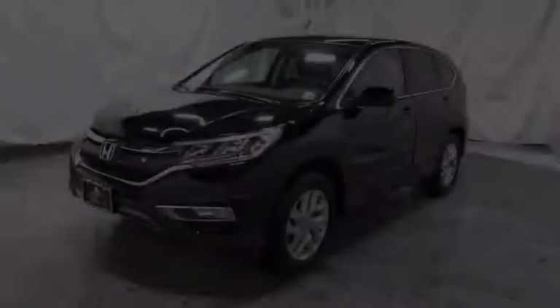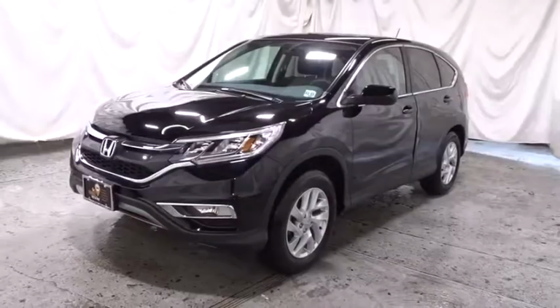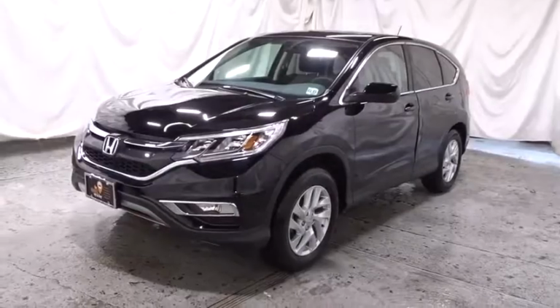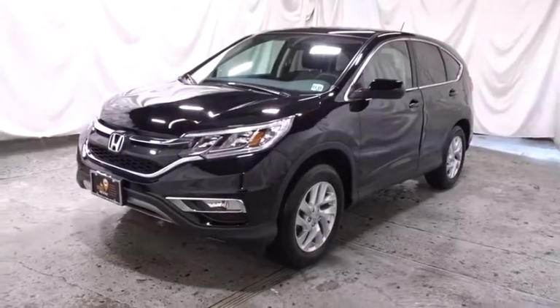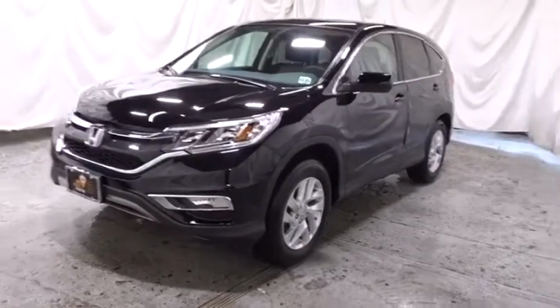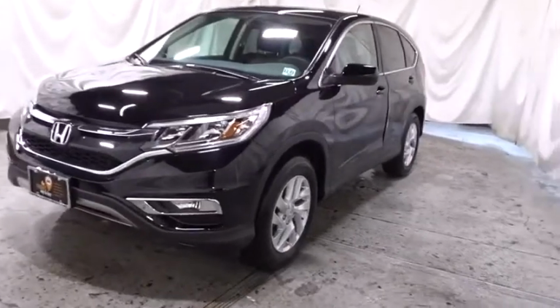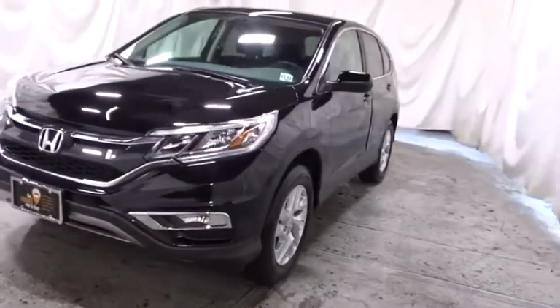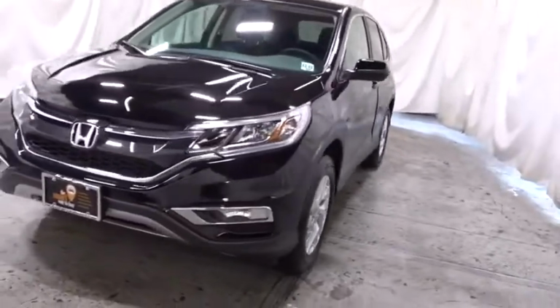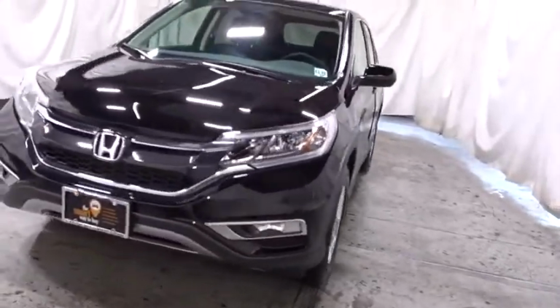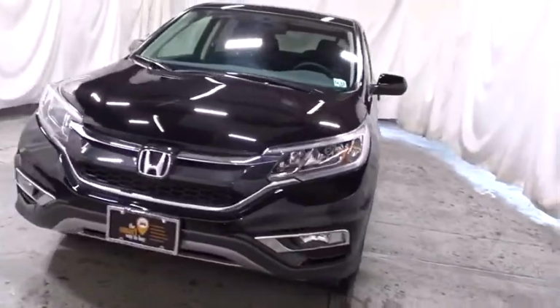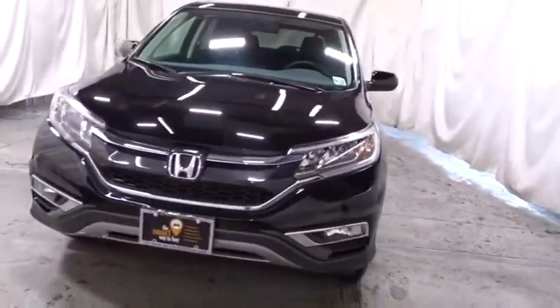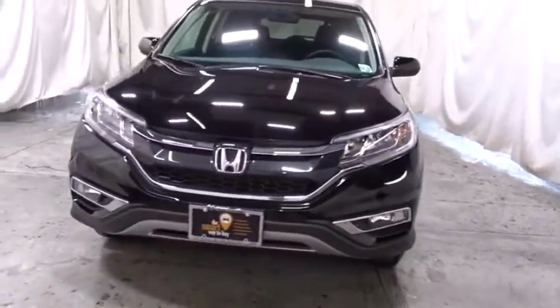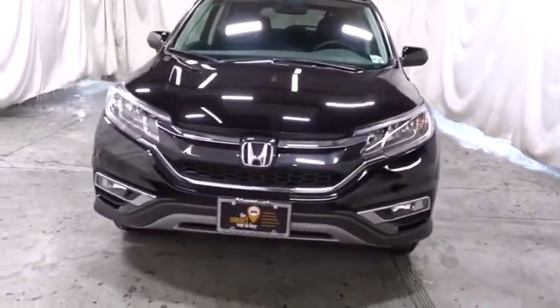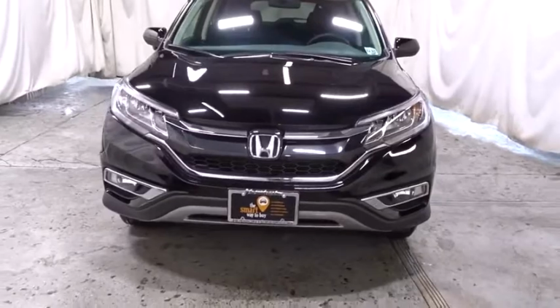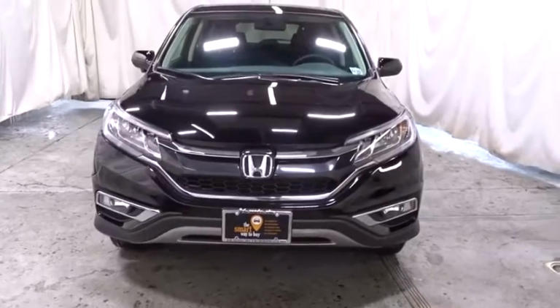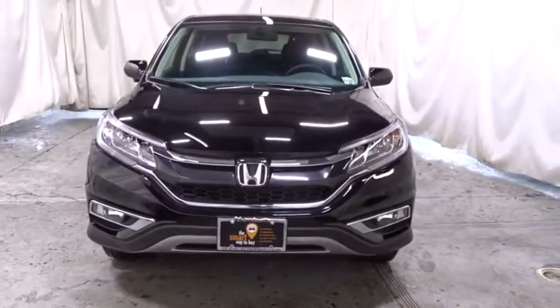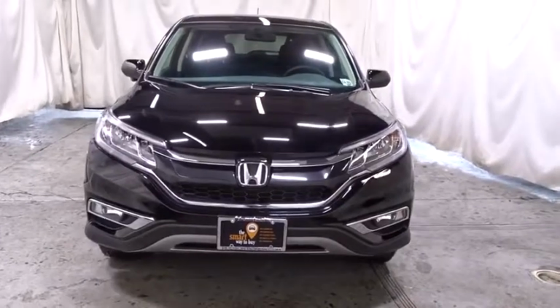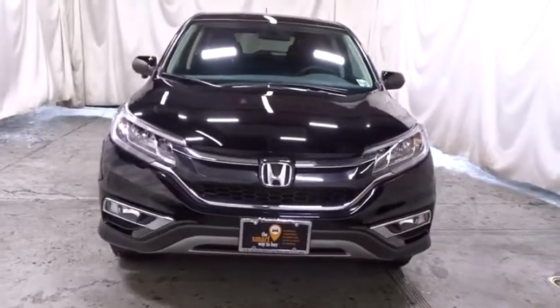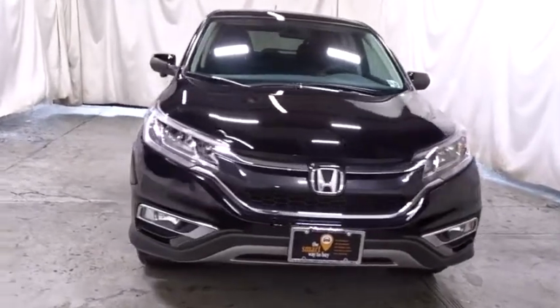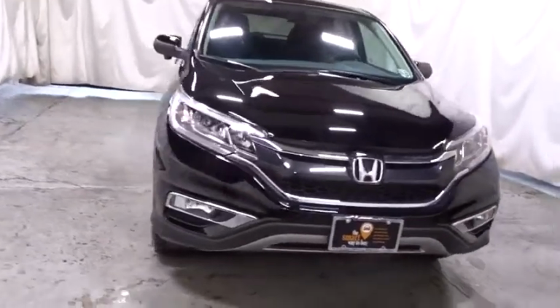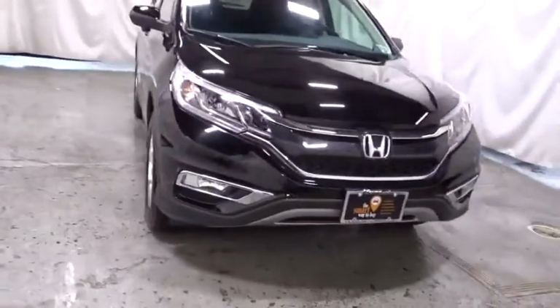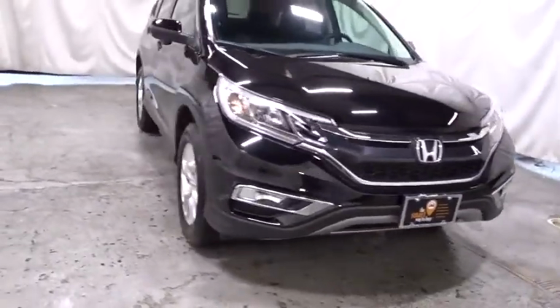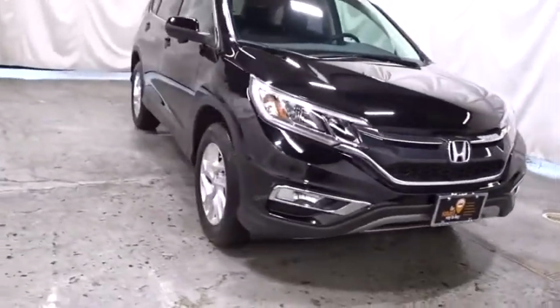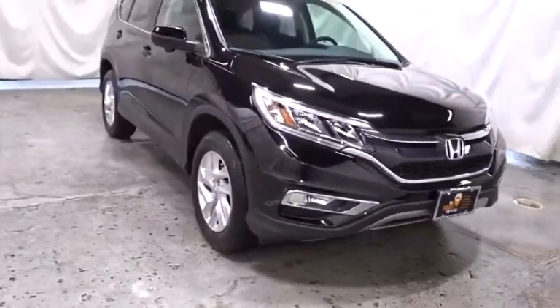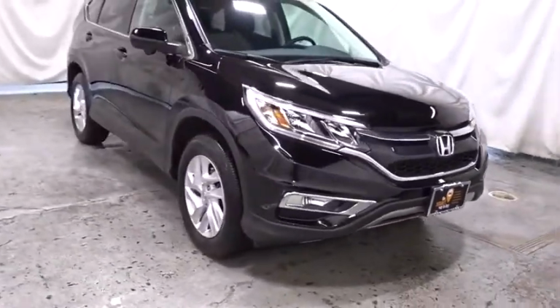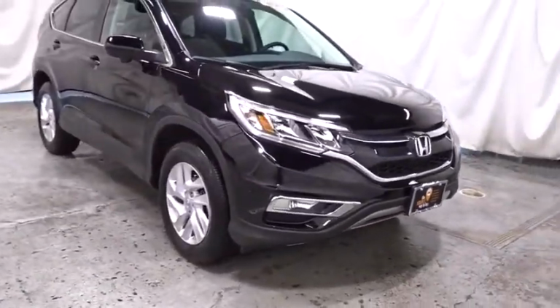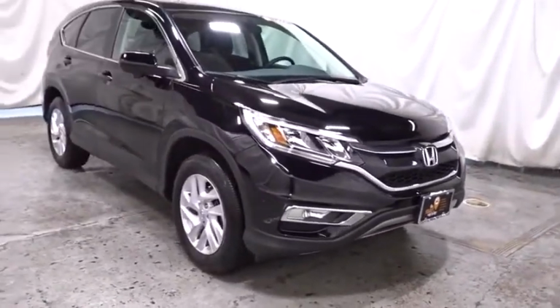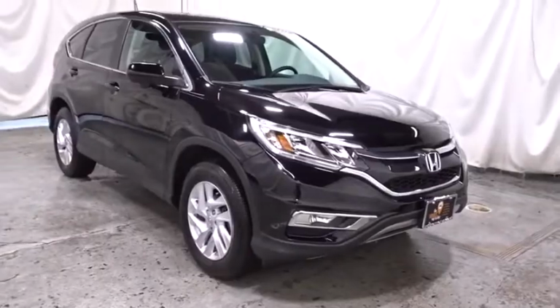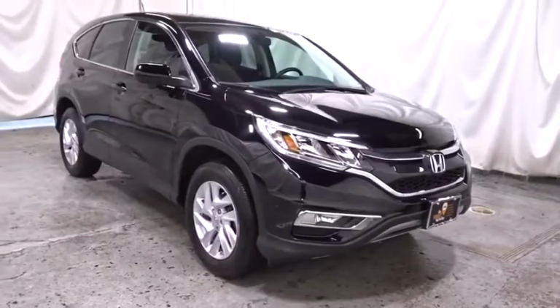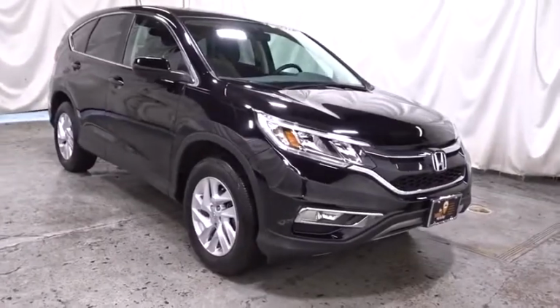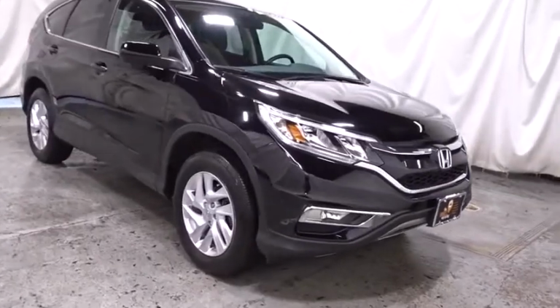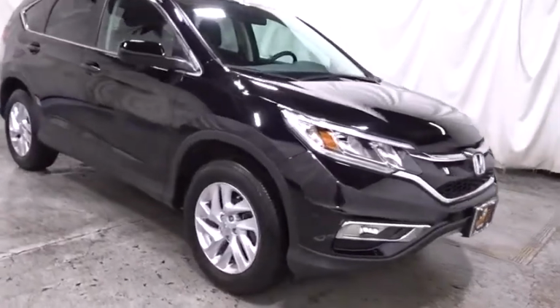Make a great choice today with a 2016 Honda CR-V — a top recommended vehicle because of its car-like driving manners, good value, cool technology, and comfy interior.